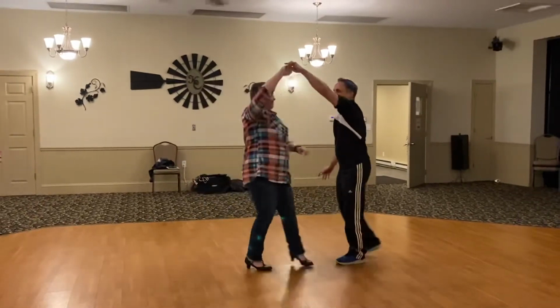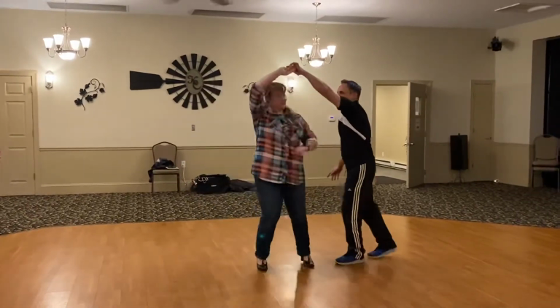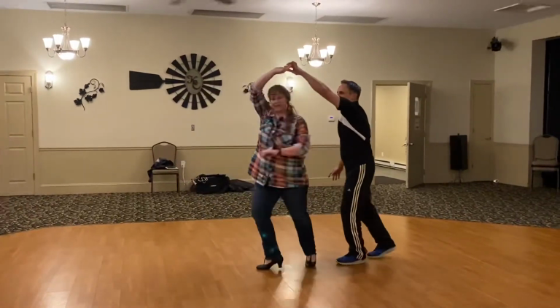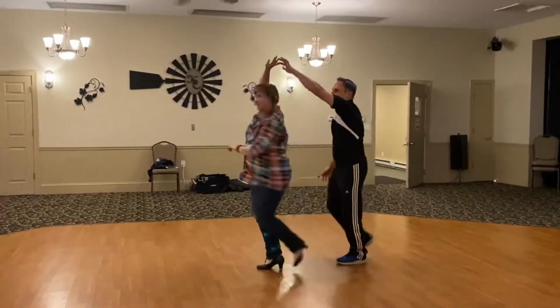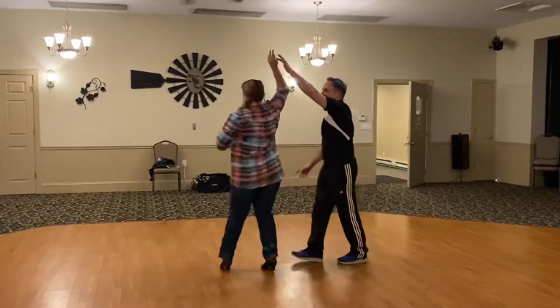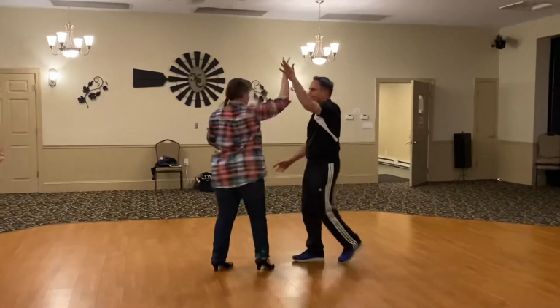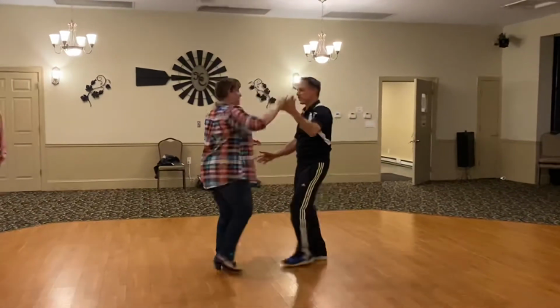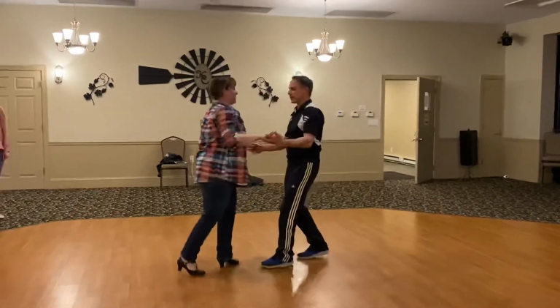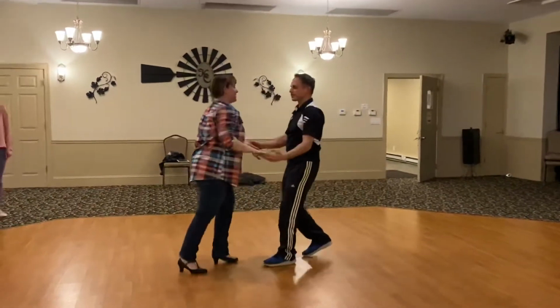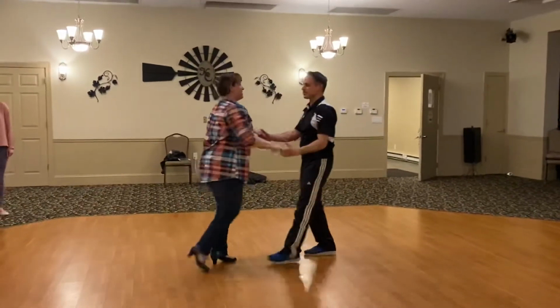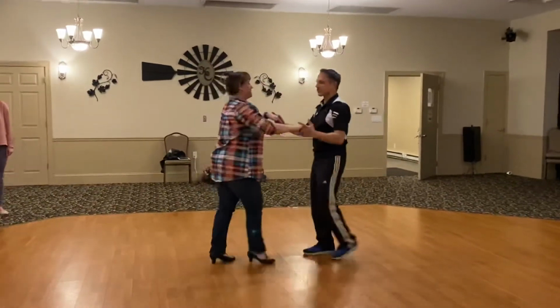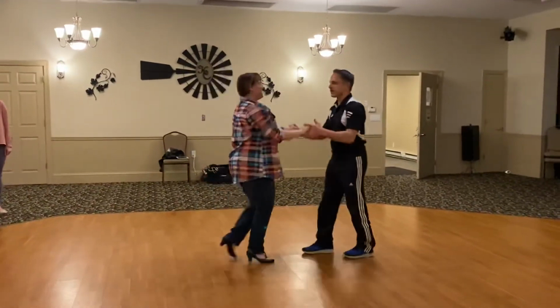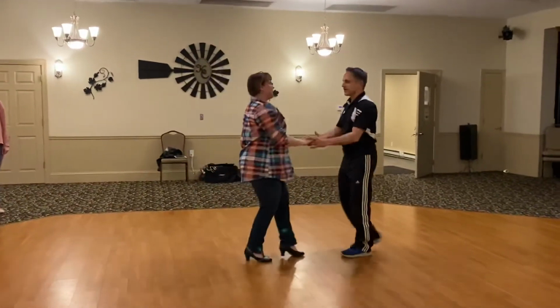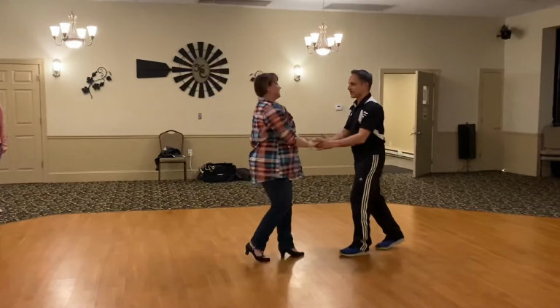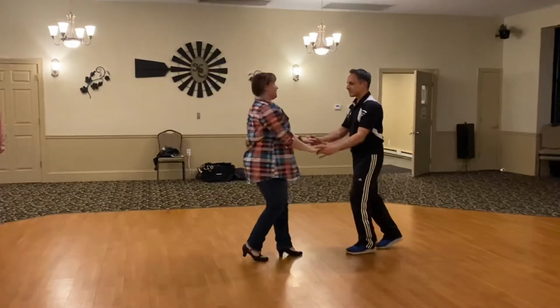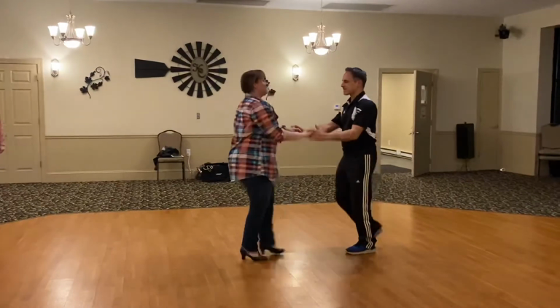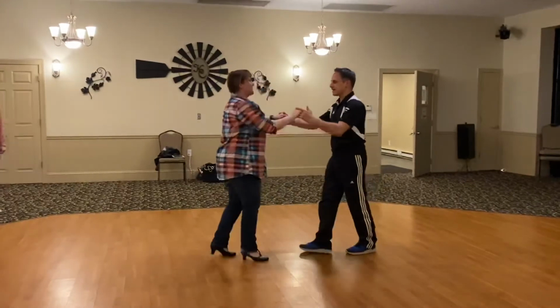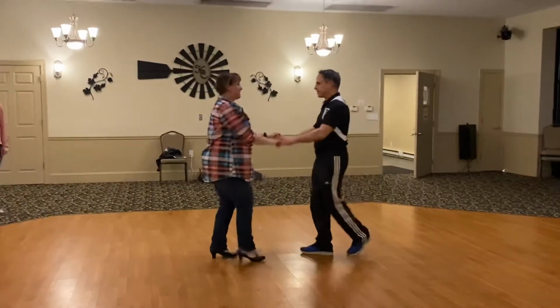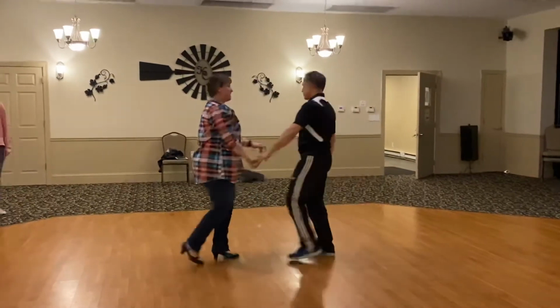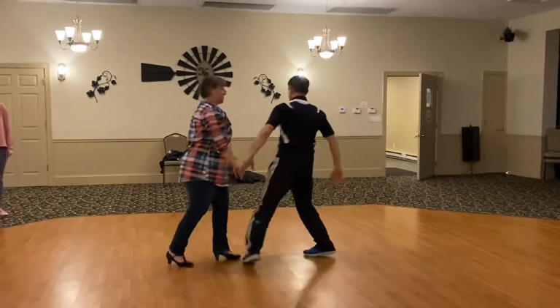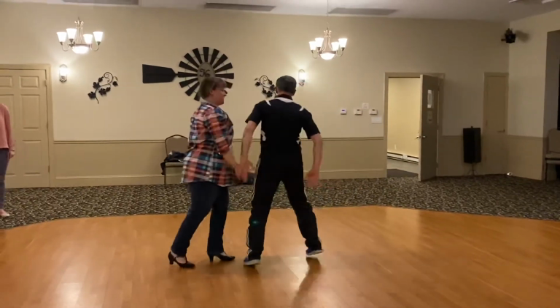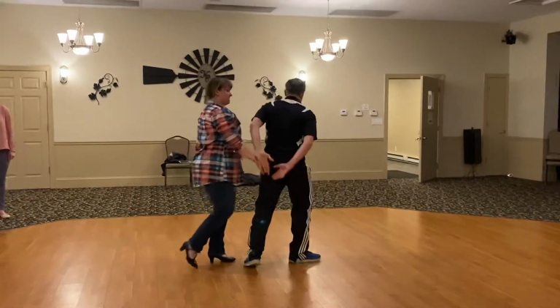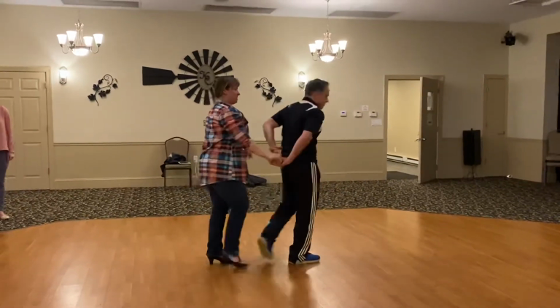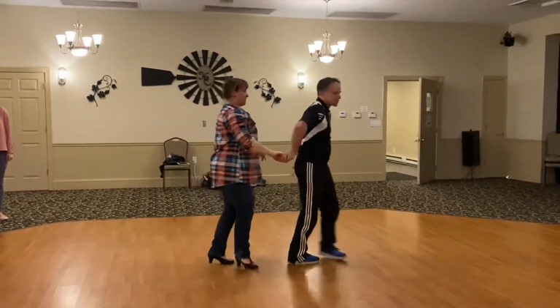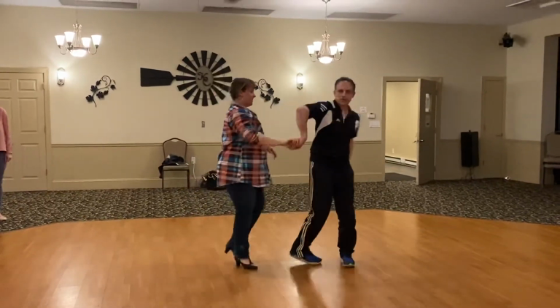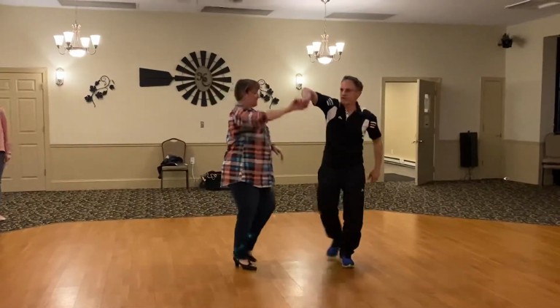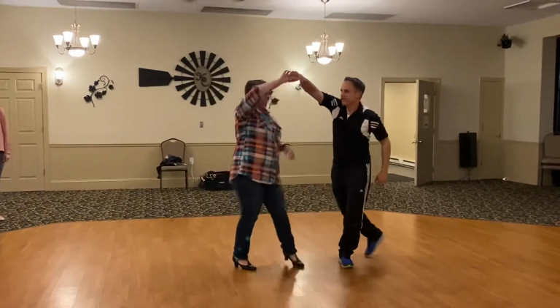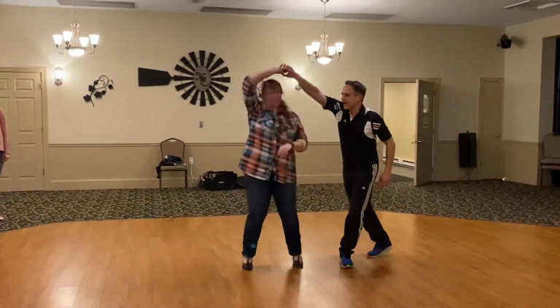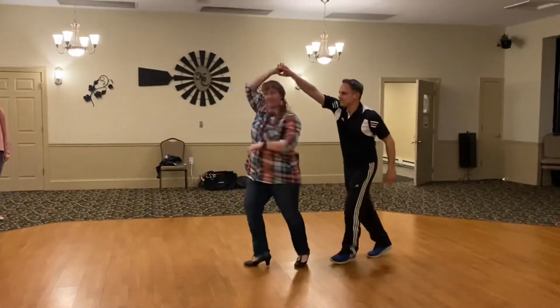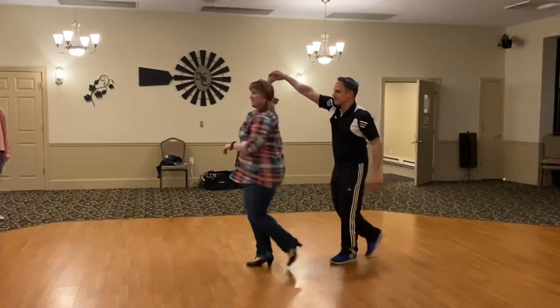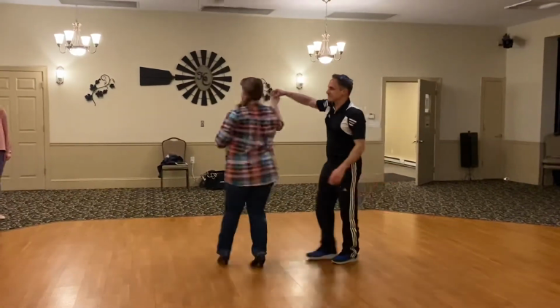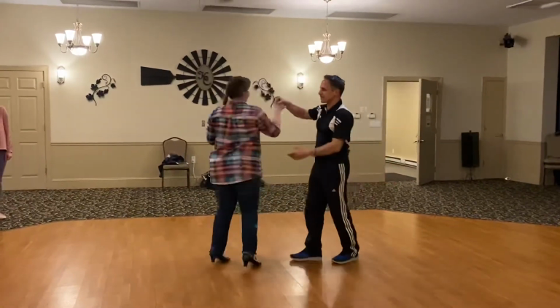Turn the girl. 1, 2, 3. 5, 6, 7. 2 o'clock. Turn. 5, 6, 7.